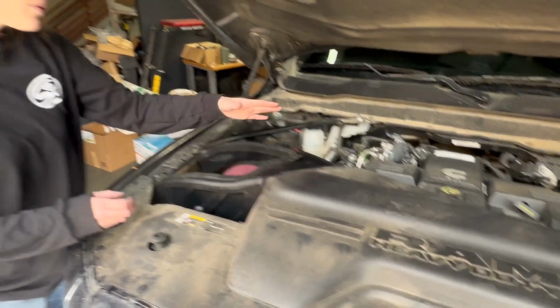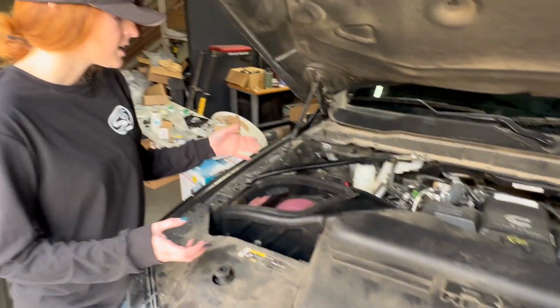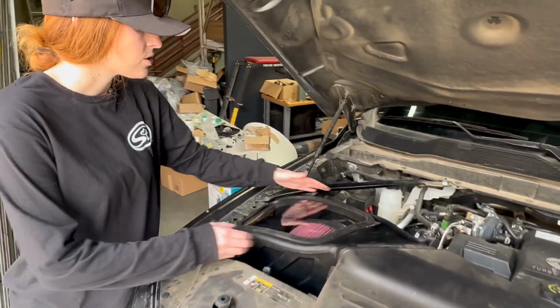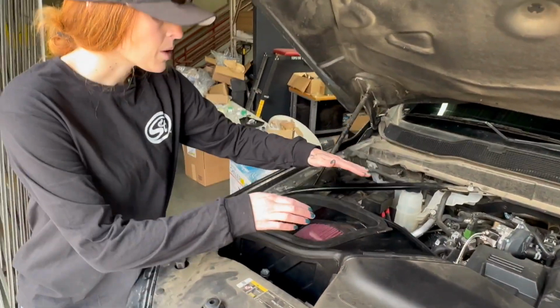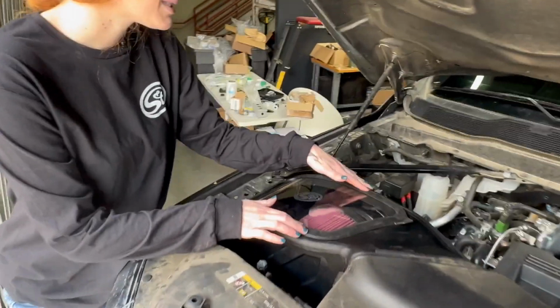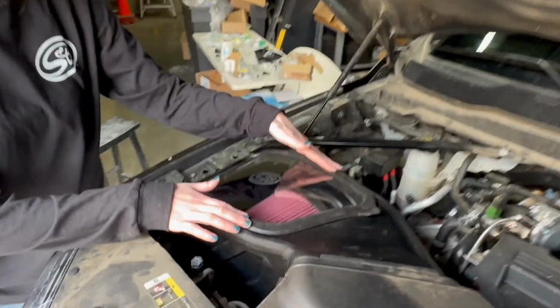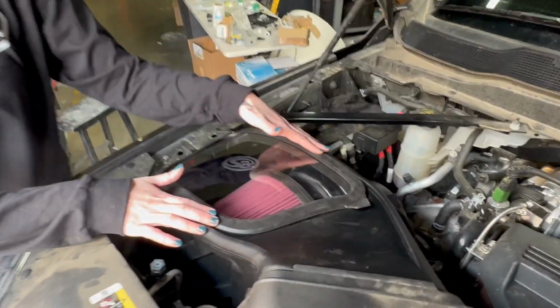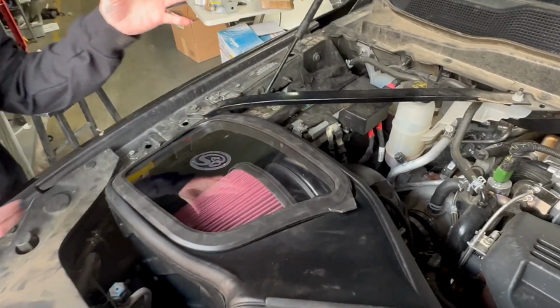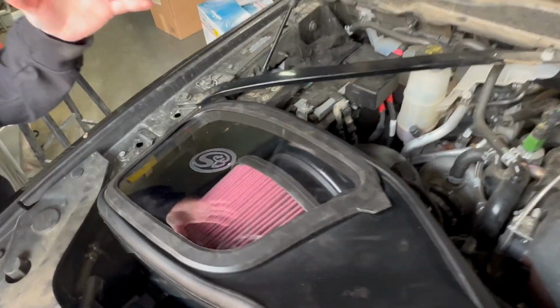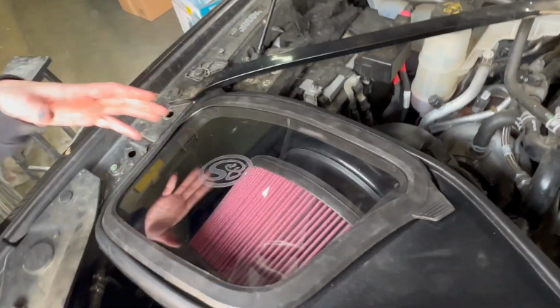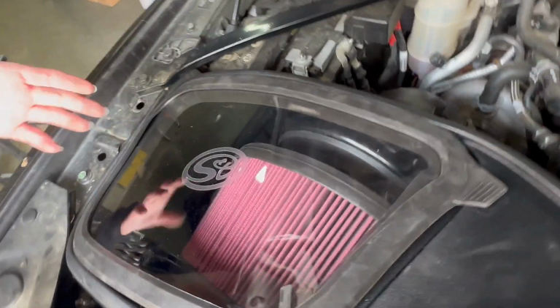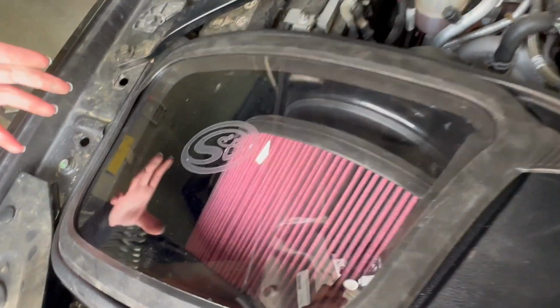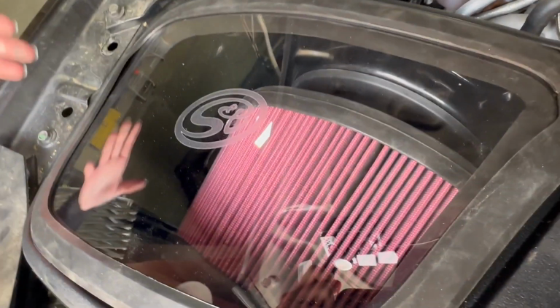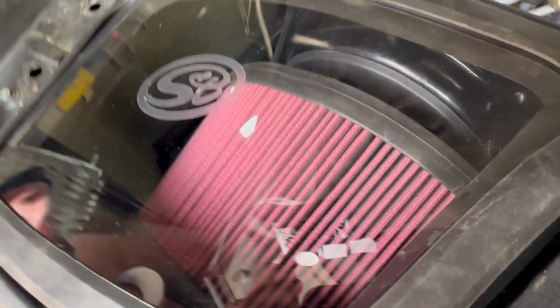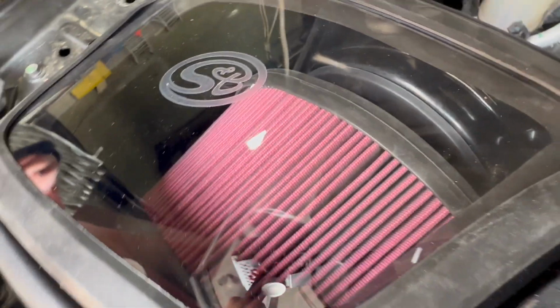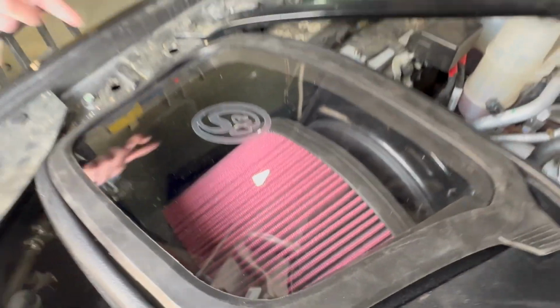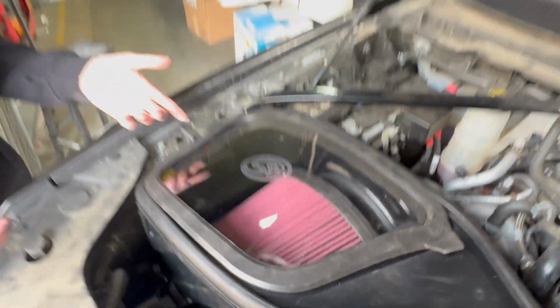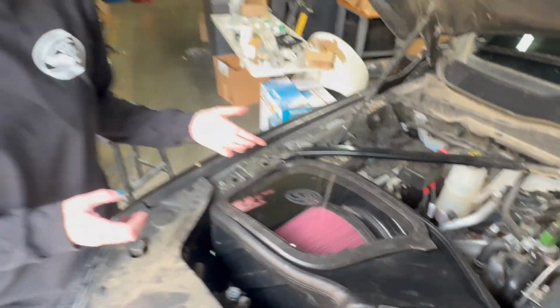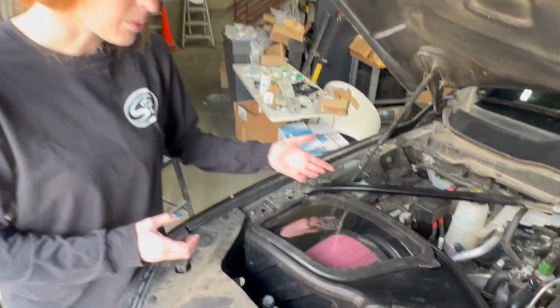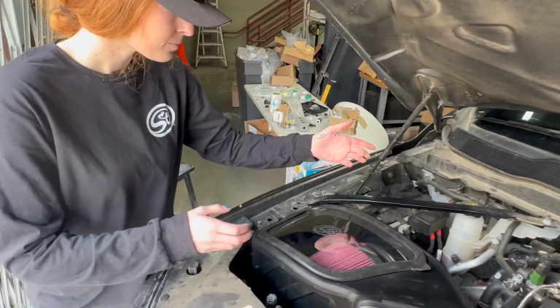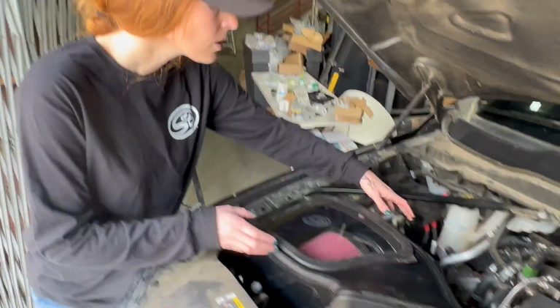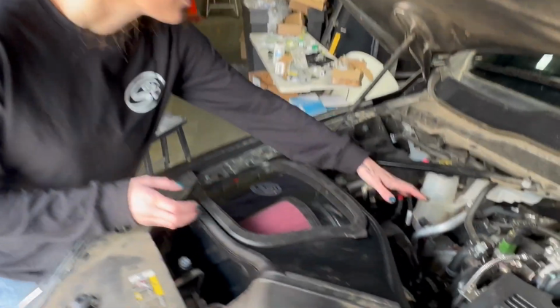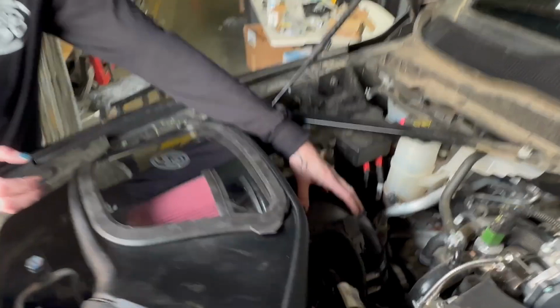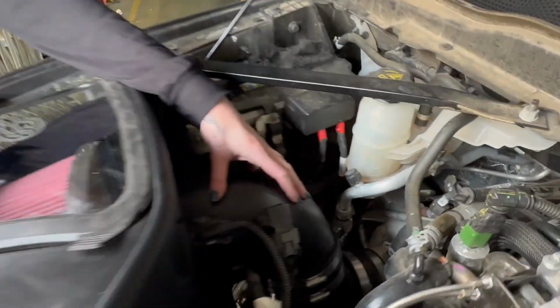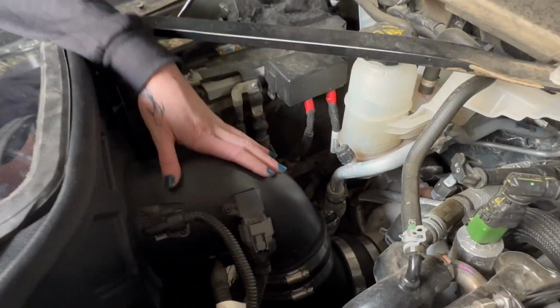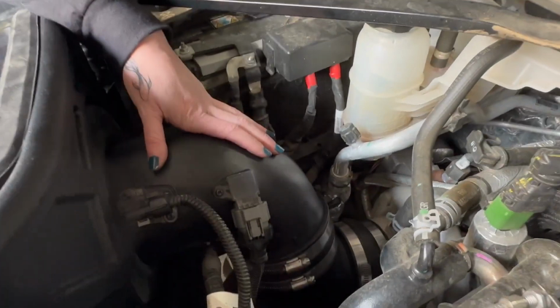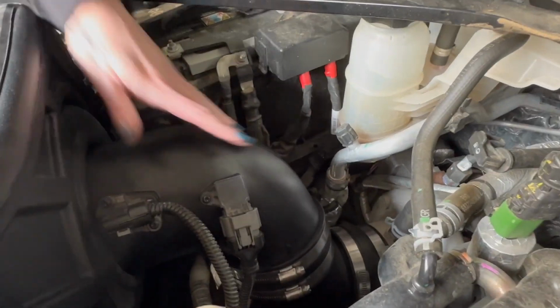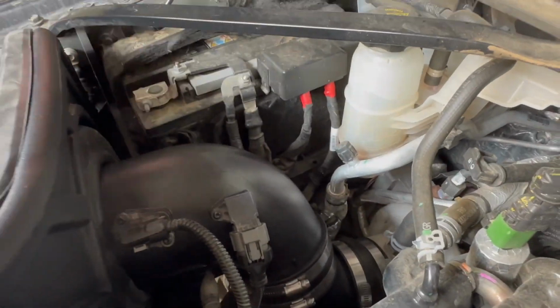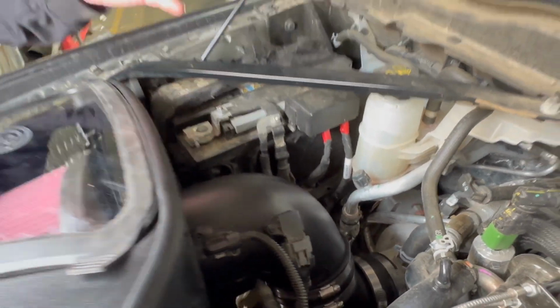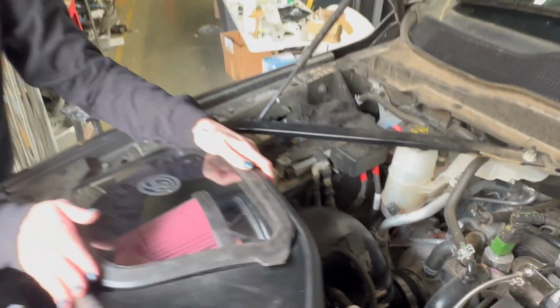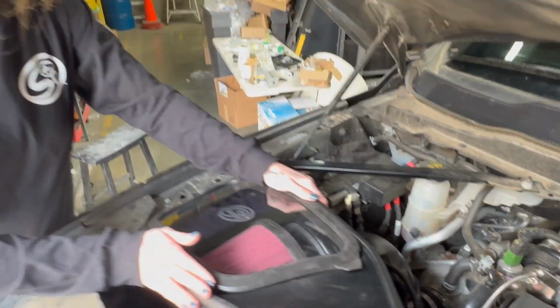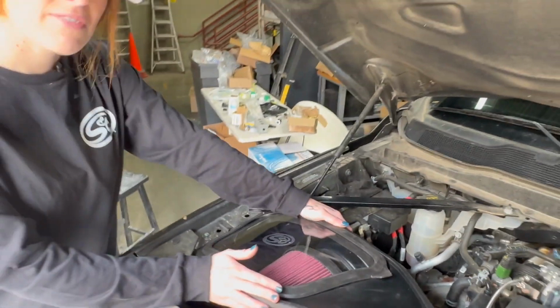All of our intakes utilize premium silicone rubber. We offer a great filter for maximum airflow — you can get it either in the cotton cleanable or dry extendable. We use the stock mounting position and overall it's just an easy, quick fit and finish.